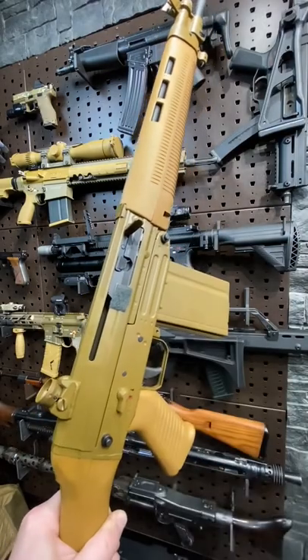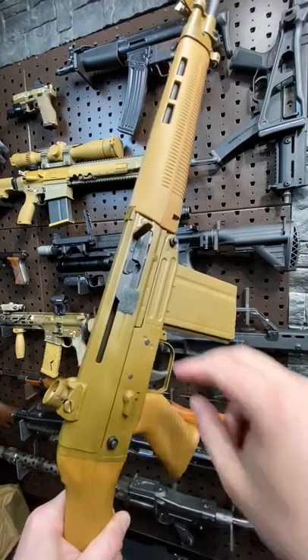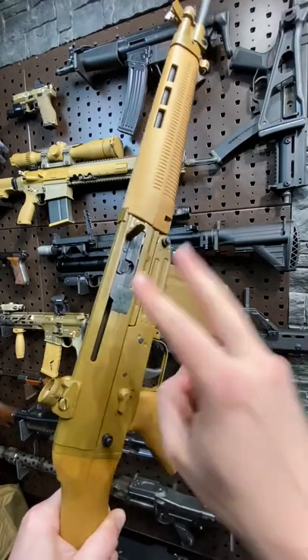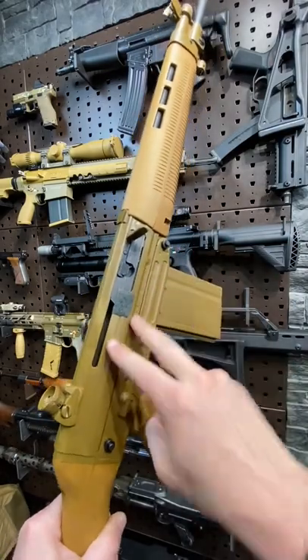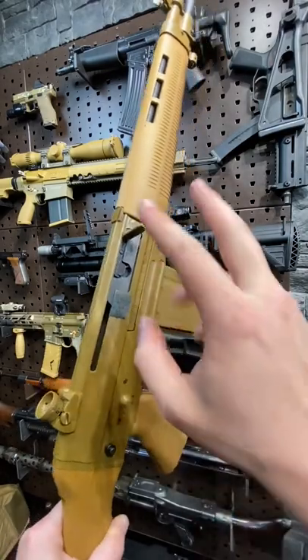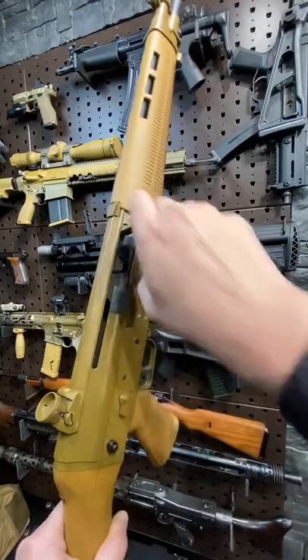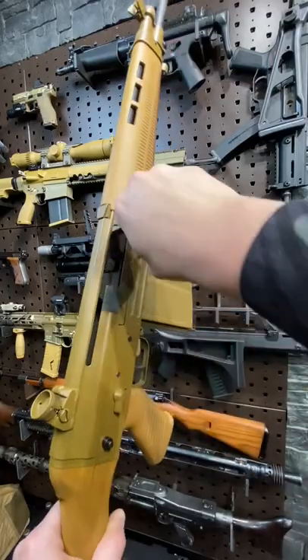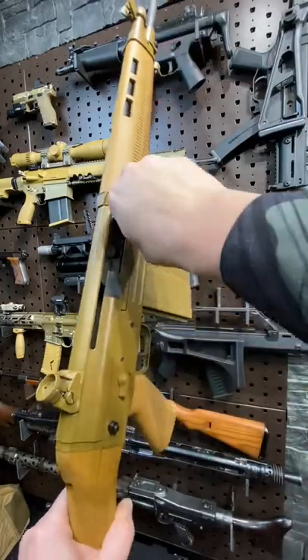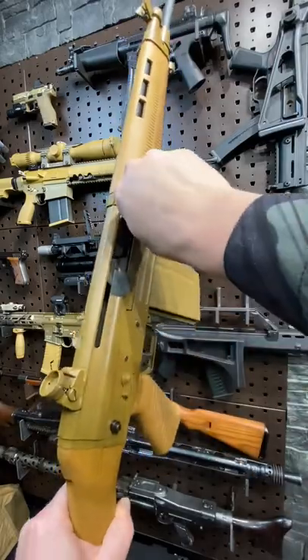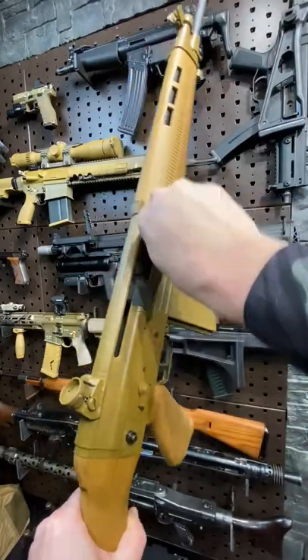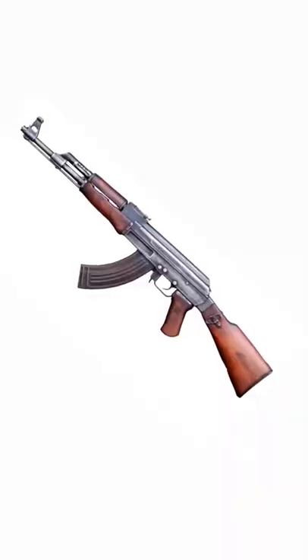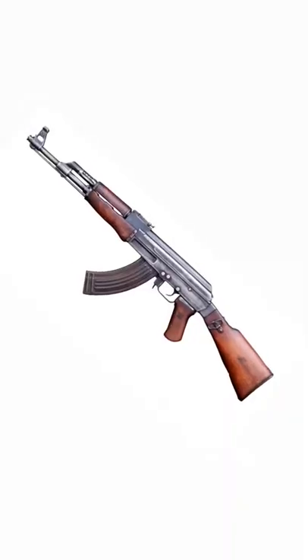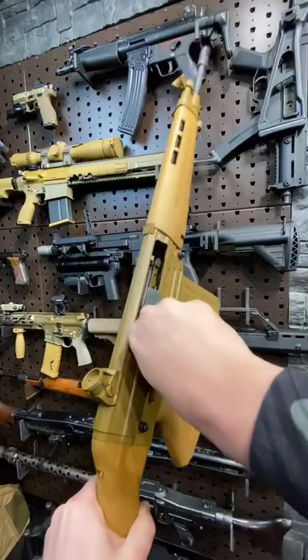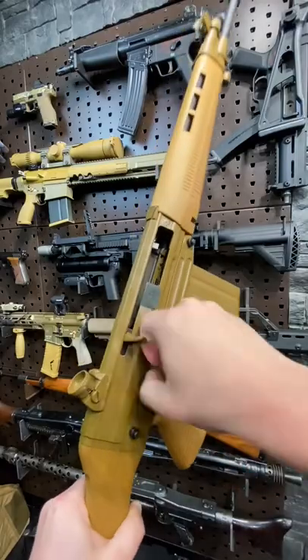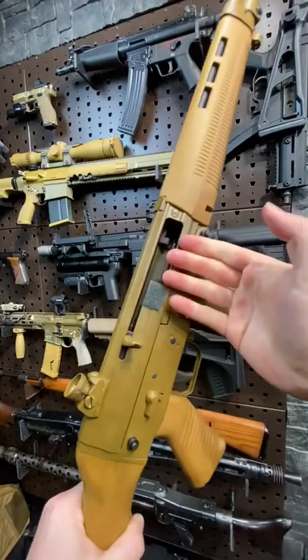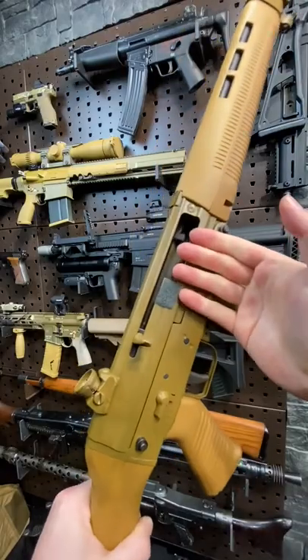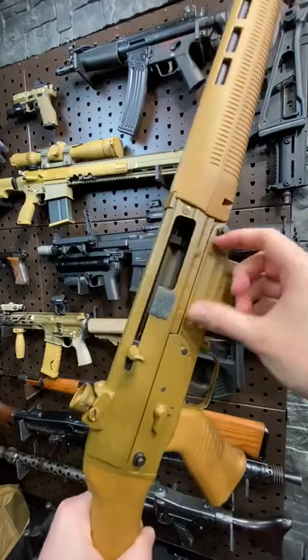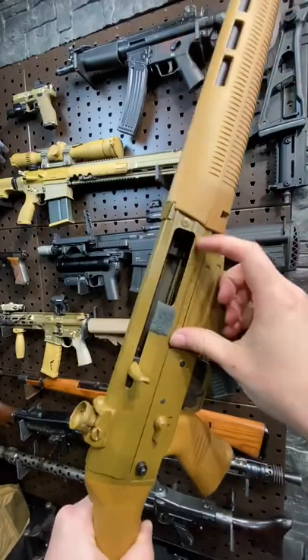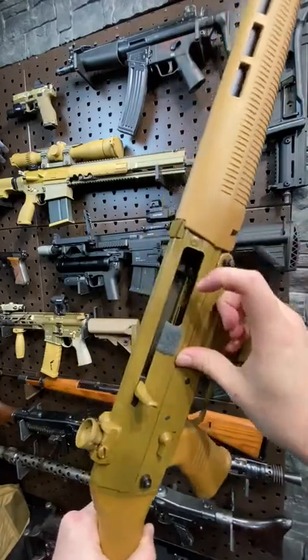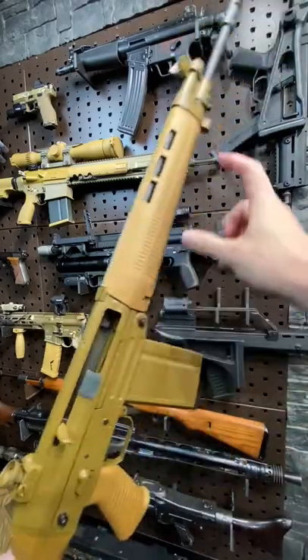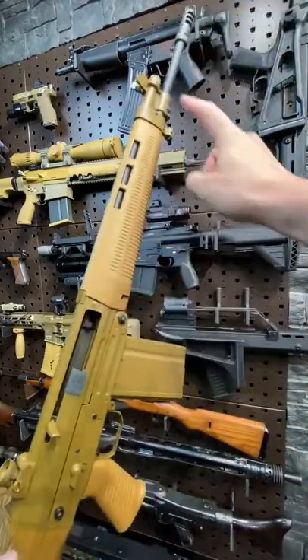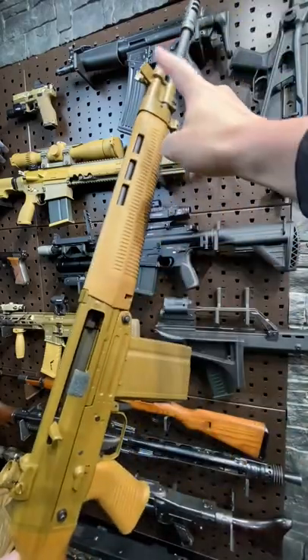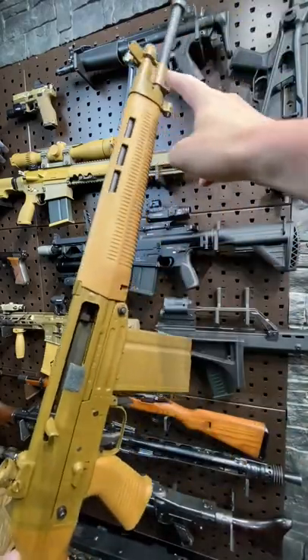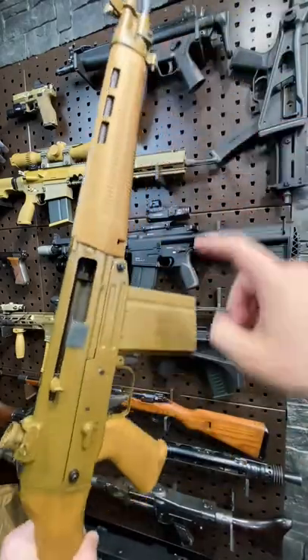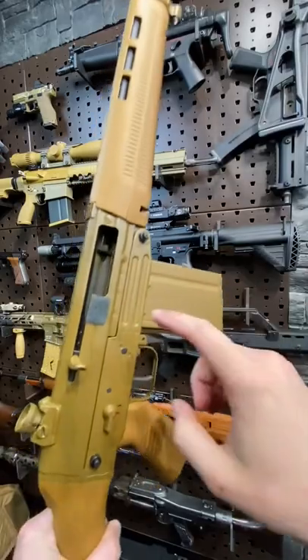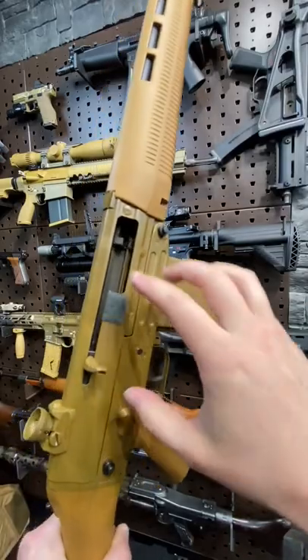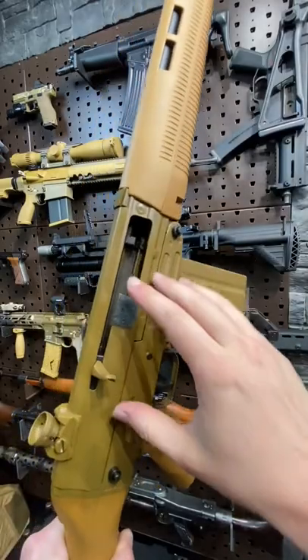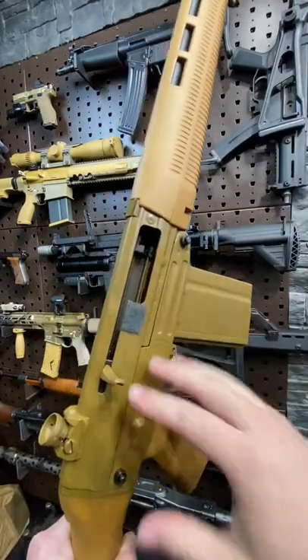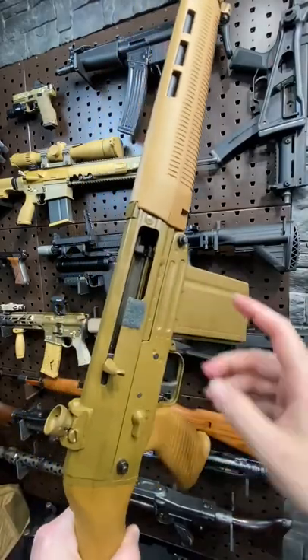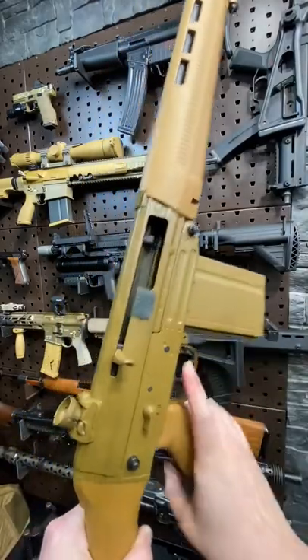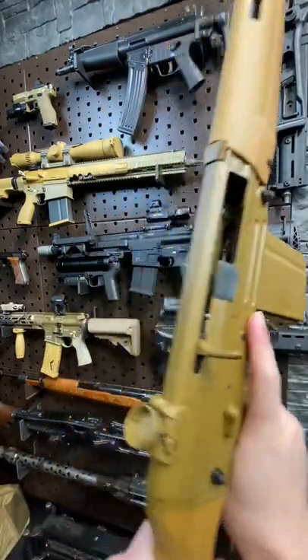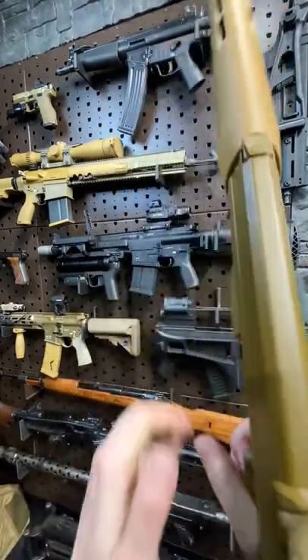Fun fact number two: this thing is basically an AK inside. Long stroke gas piston system with adjustable regulator, and the bolt literally looks like an AK bolt.